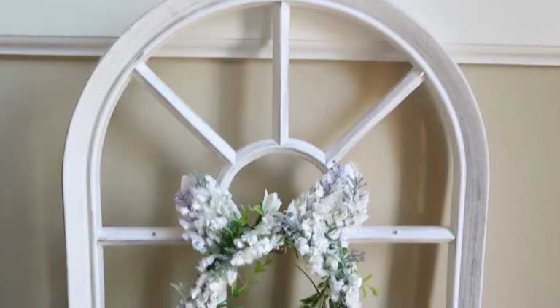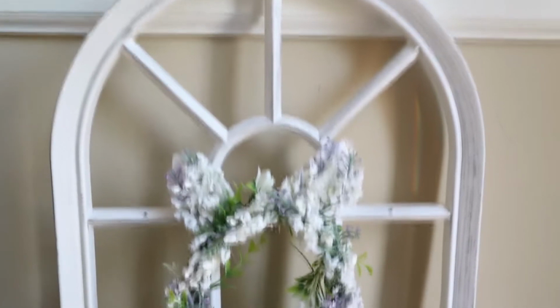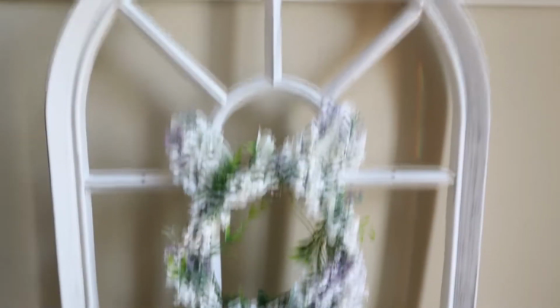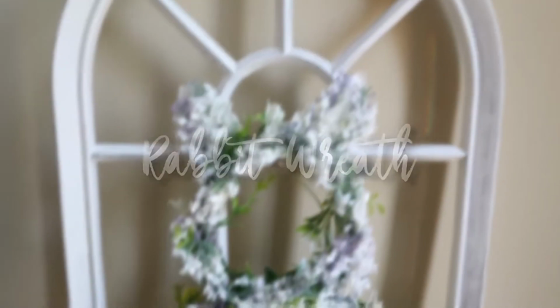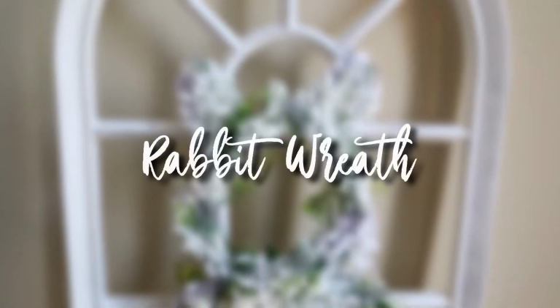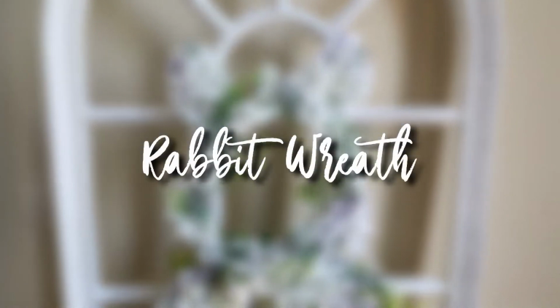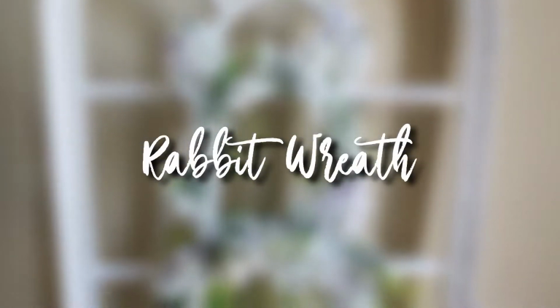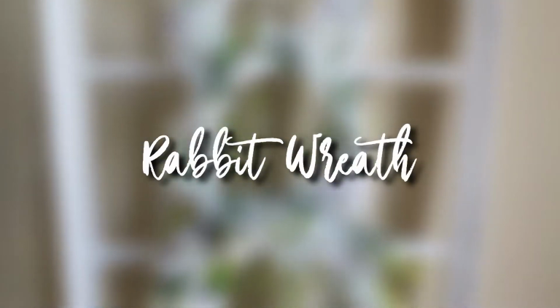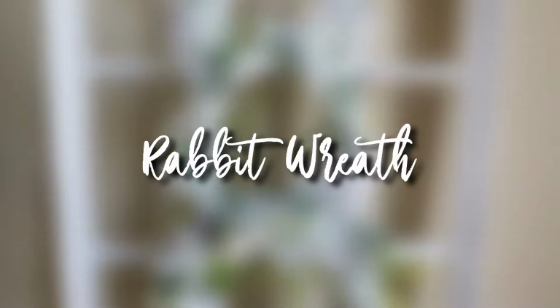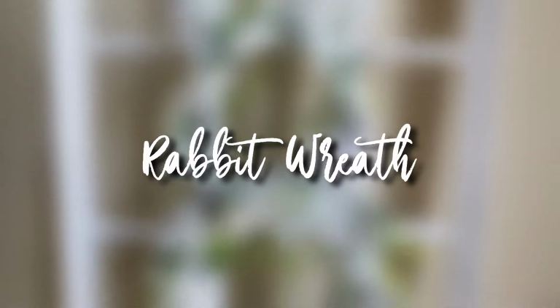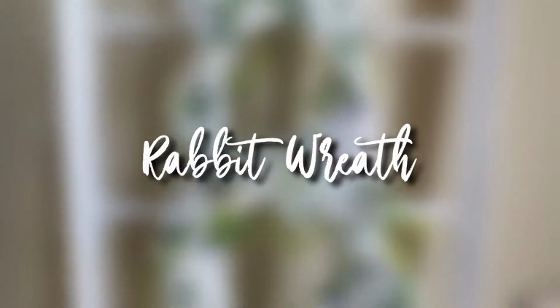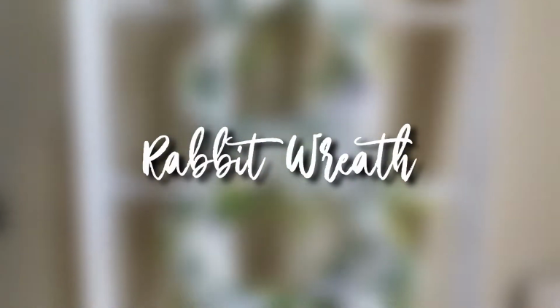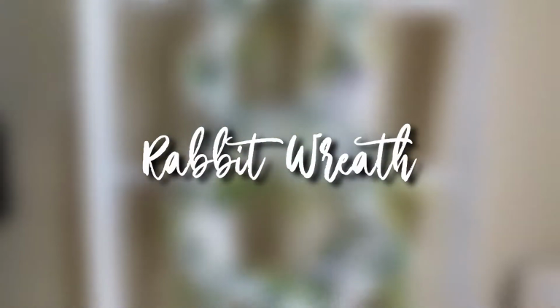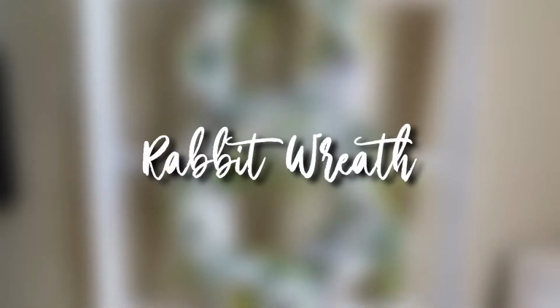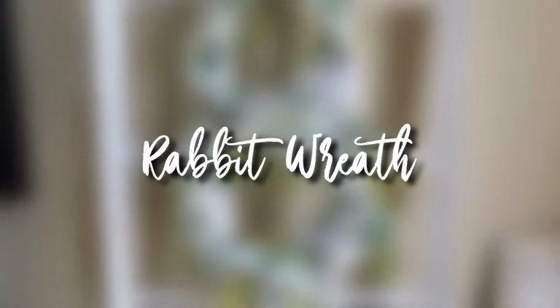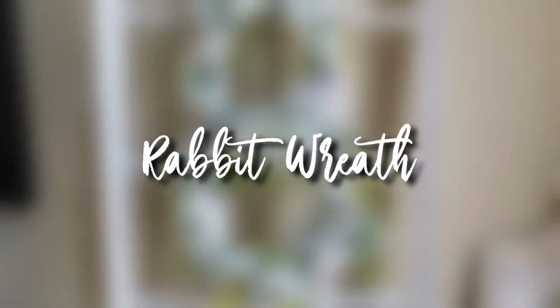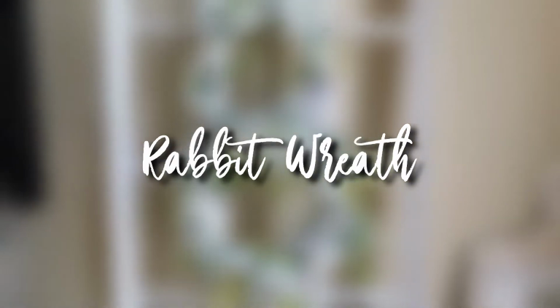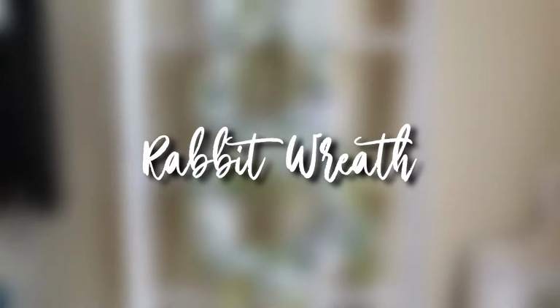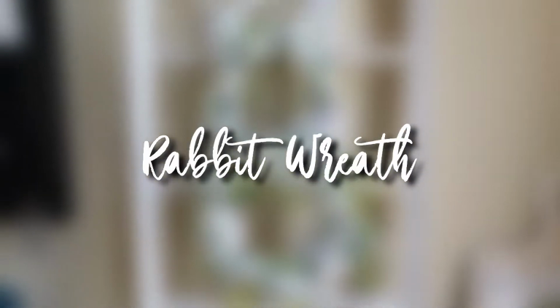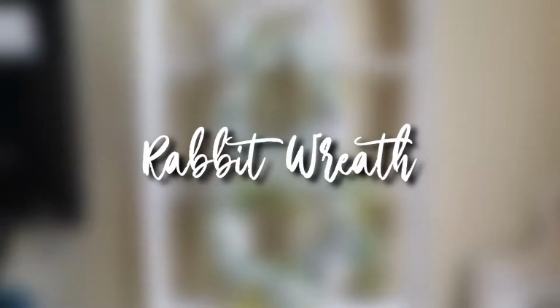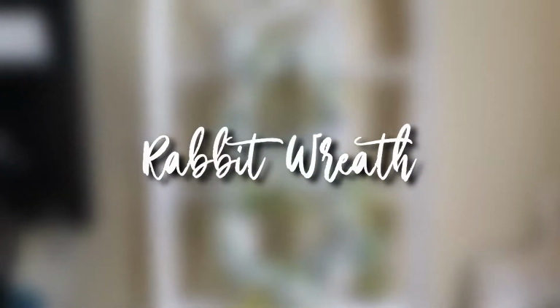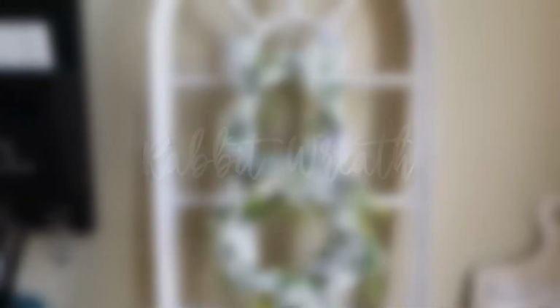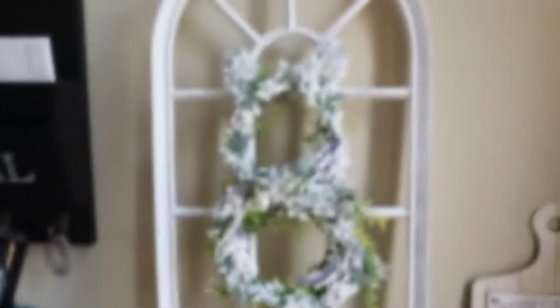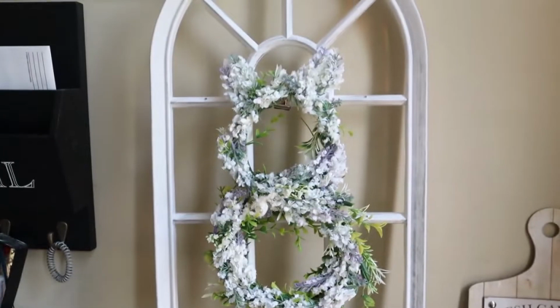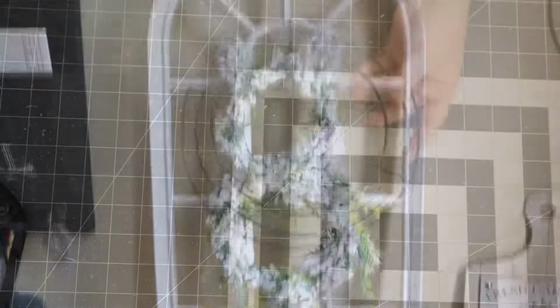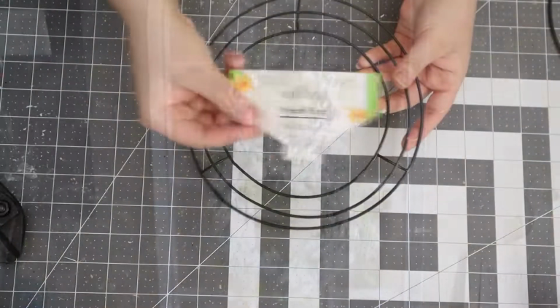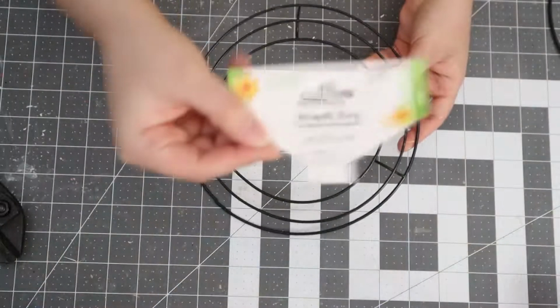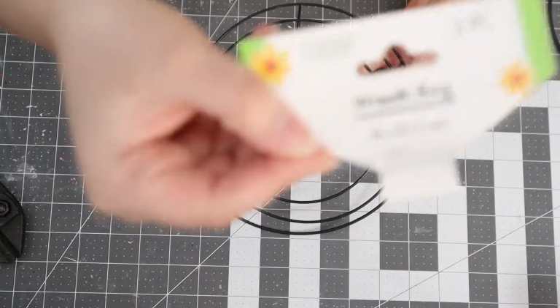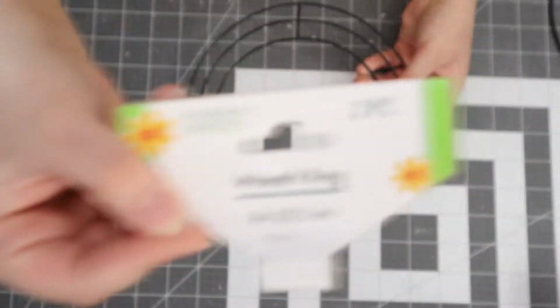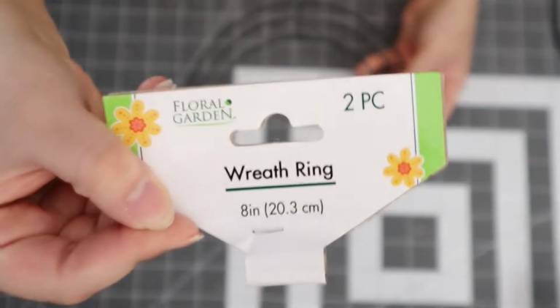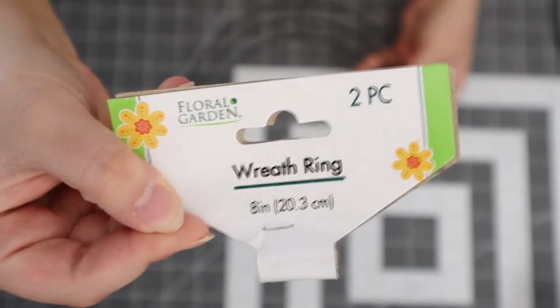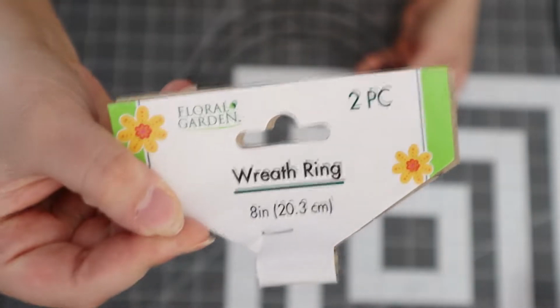Hi, my beauties, and welcome back! For this DIY I am doing an Easter wreath, and with that being said, let's not waste any more time and get started.